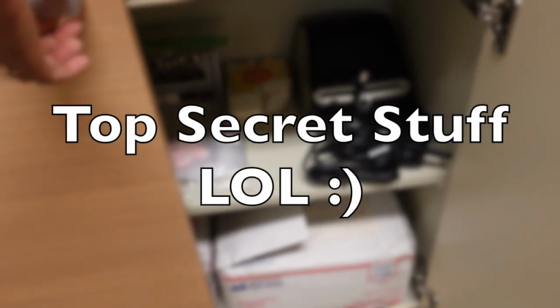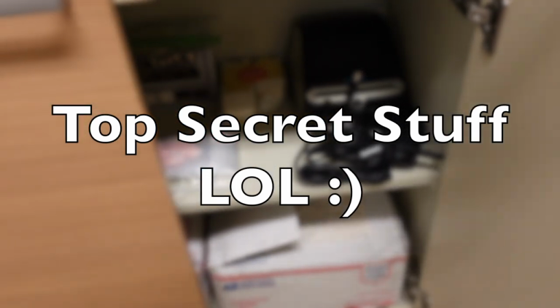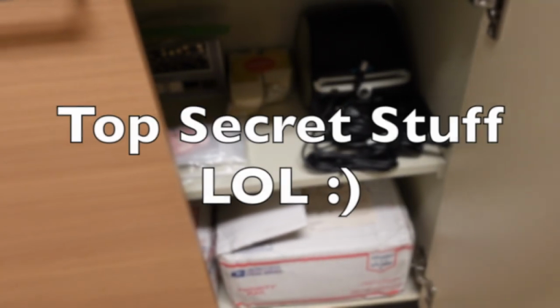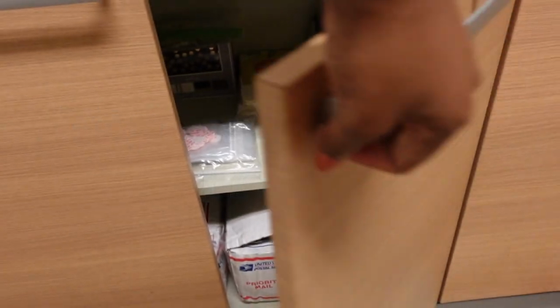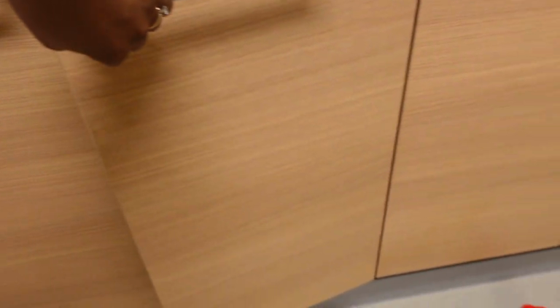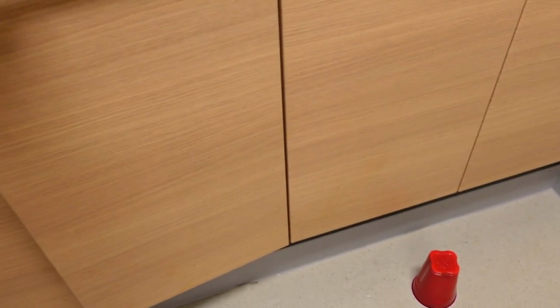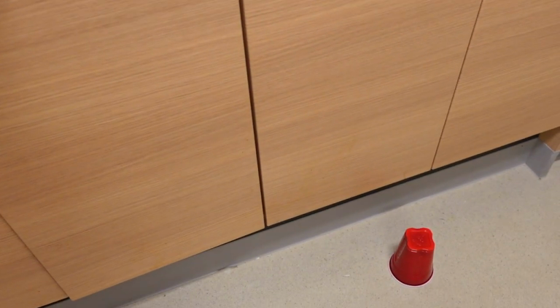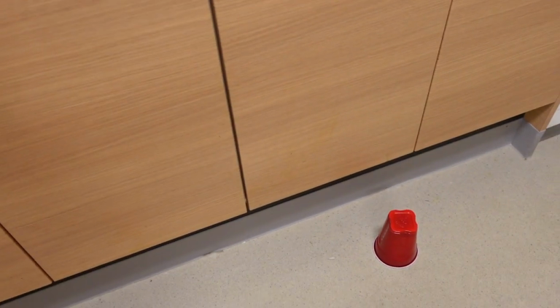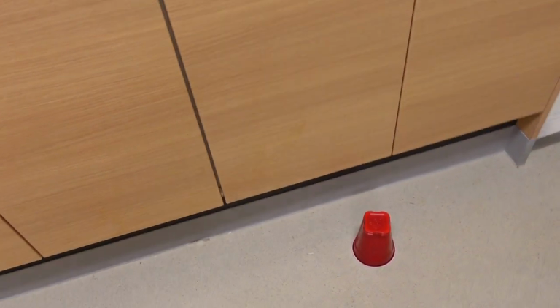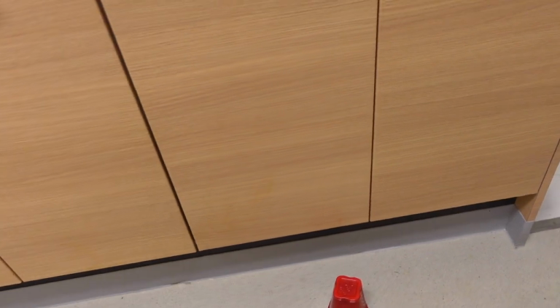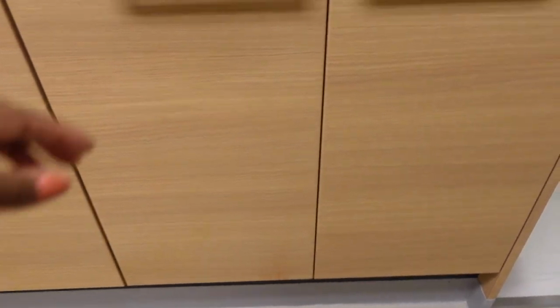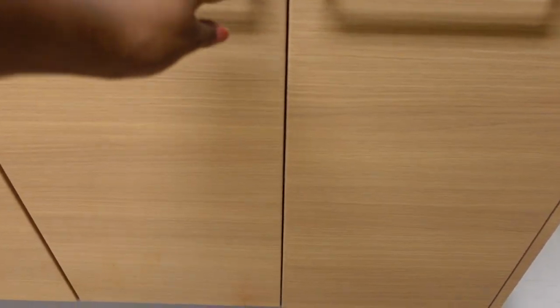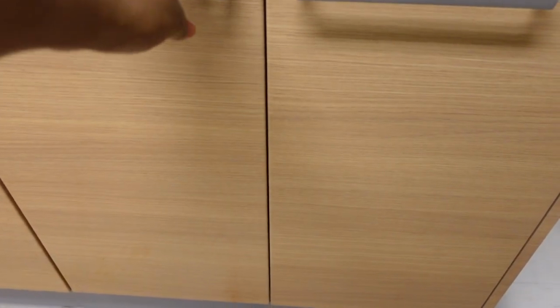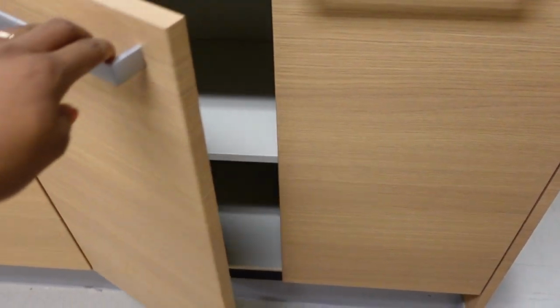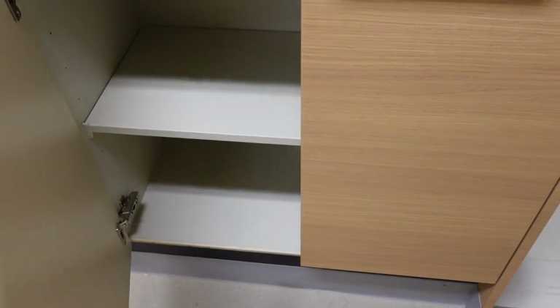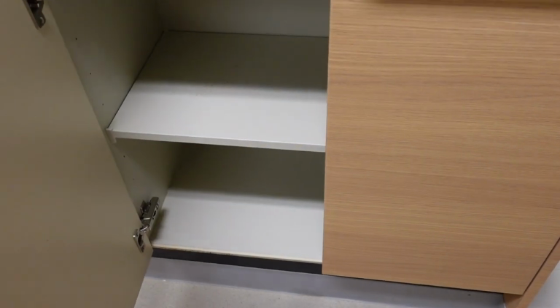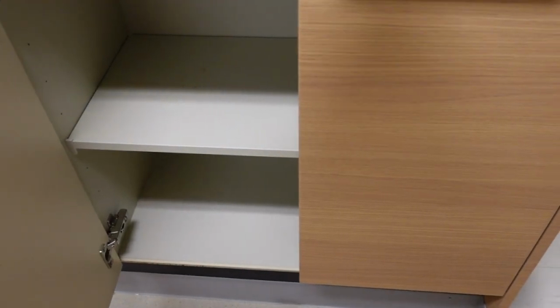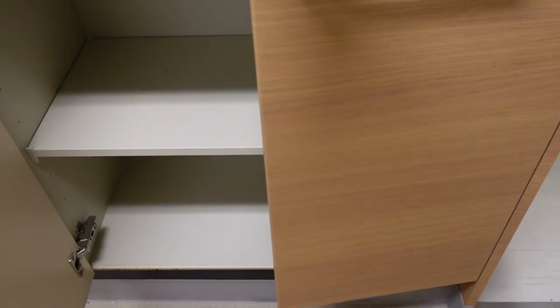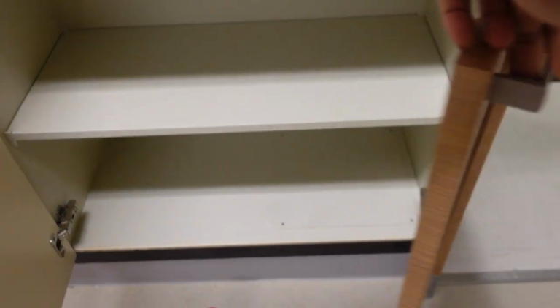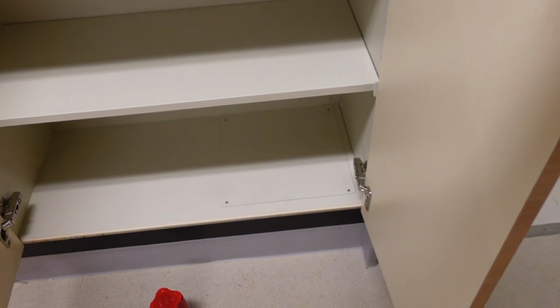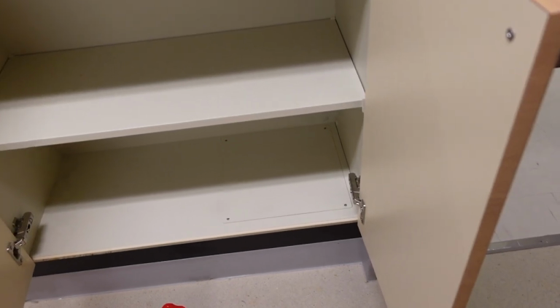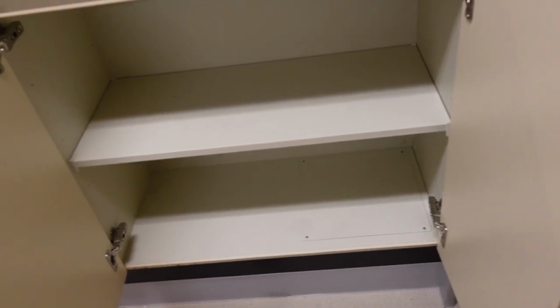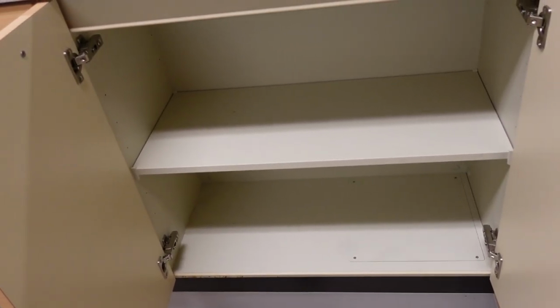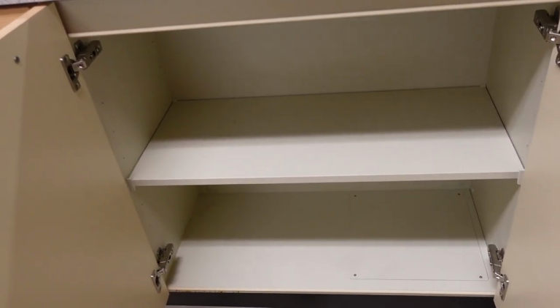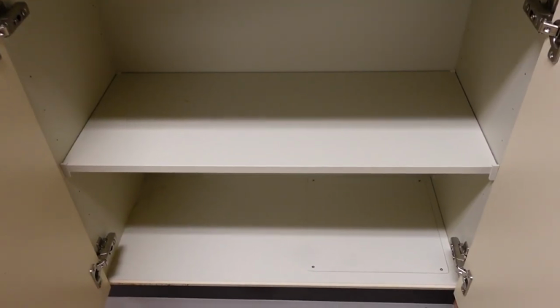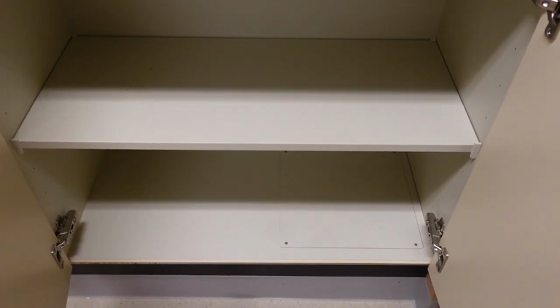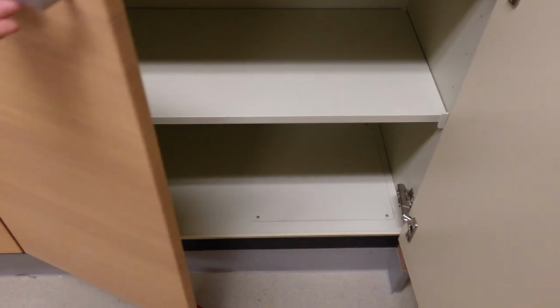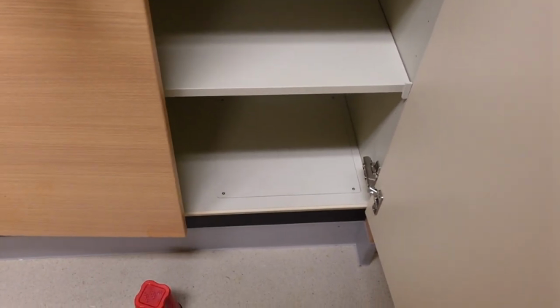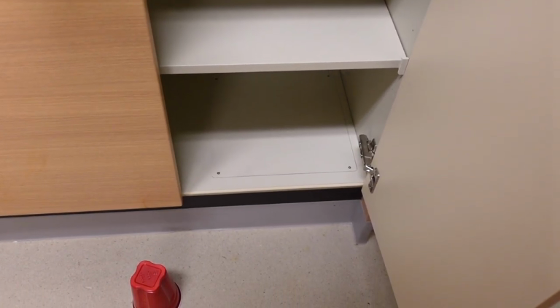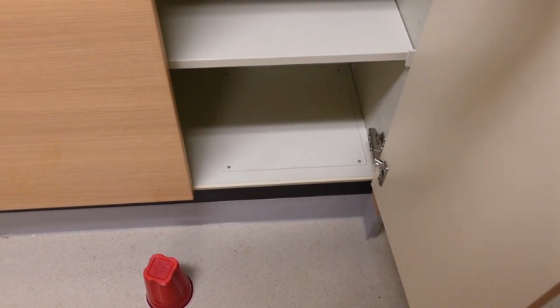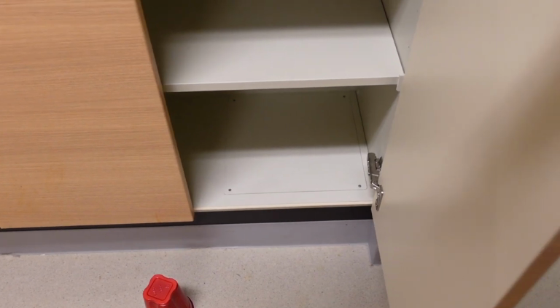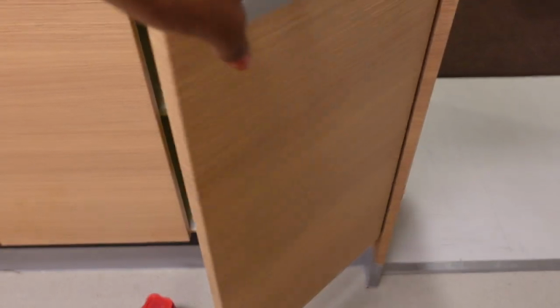Right now there are two centipedes under those cups because I'm scared to kill them — so disregard! But just showing you guys the storage that is here. One thing I can say about this barracks room is there is a lot of storage and I really, really appreciate that.